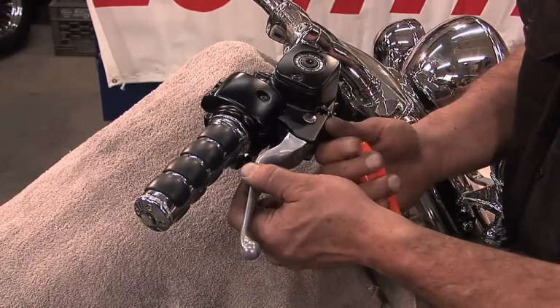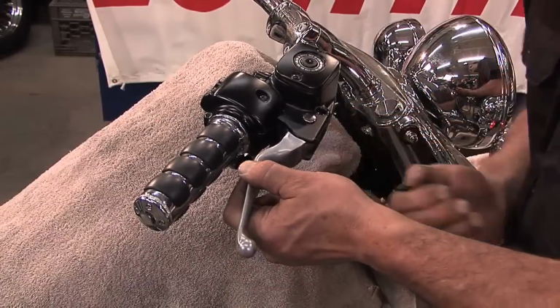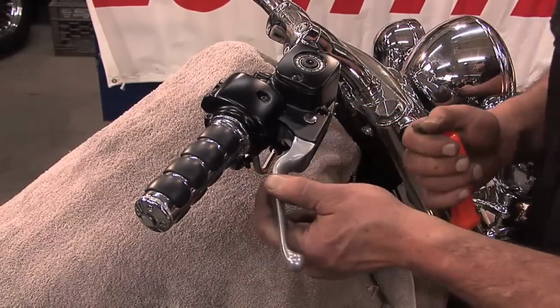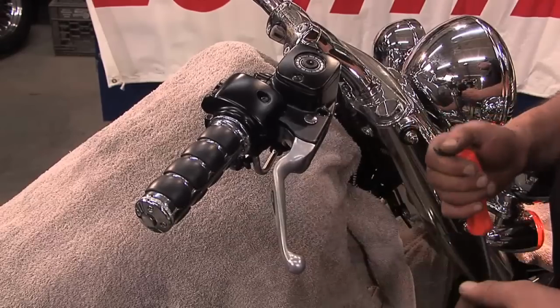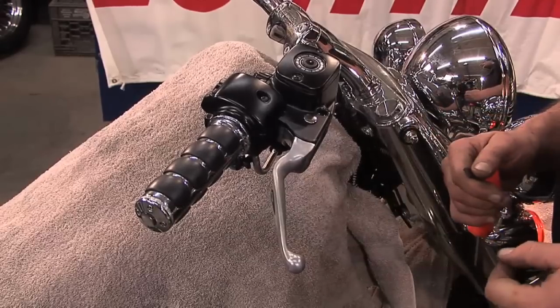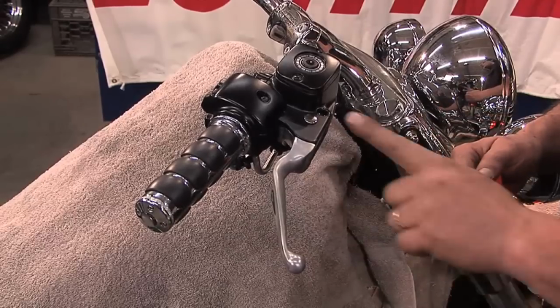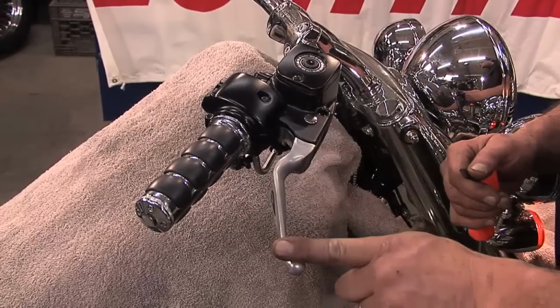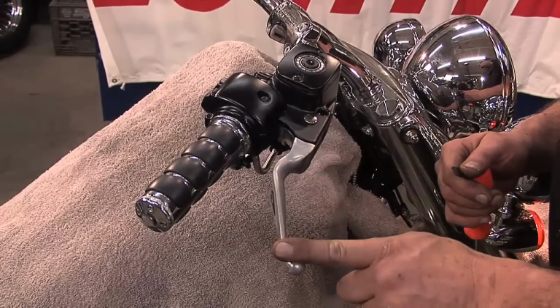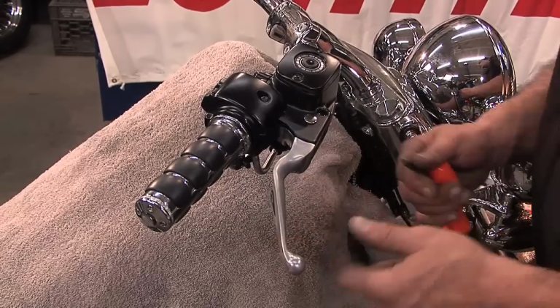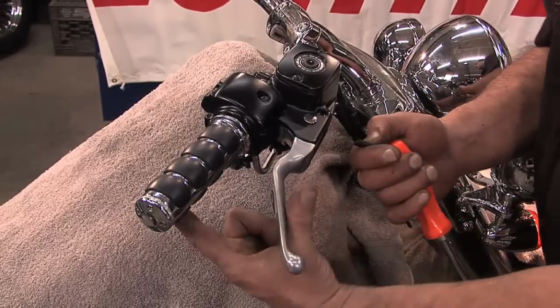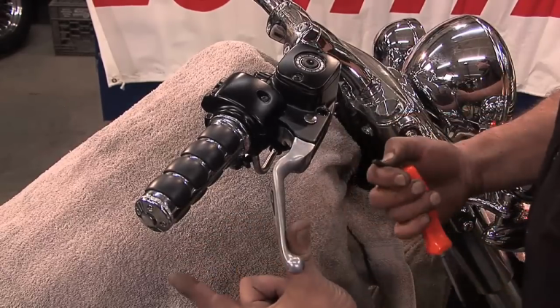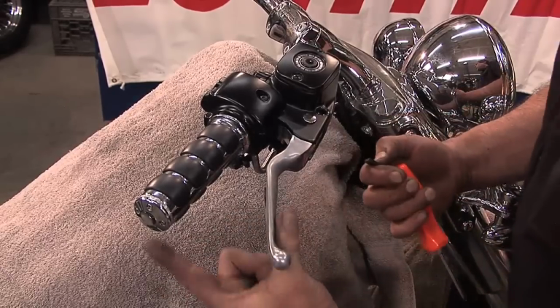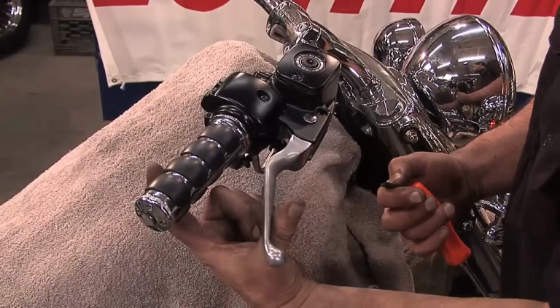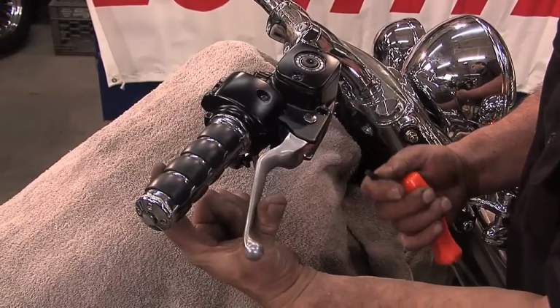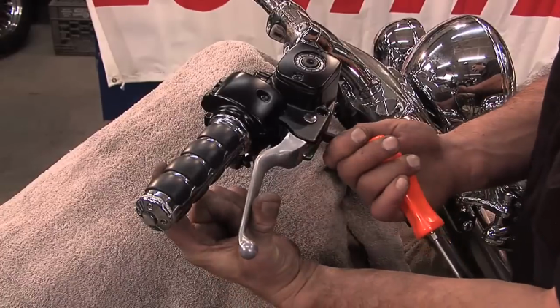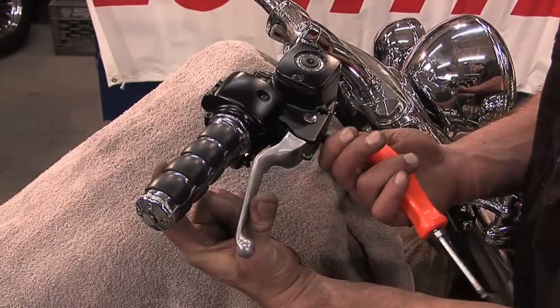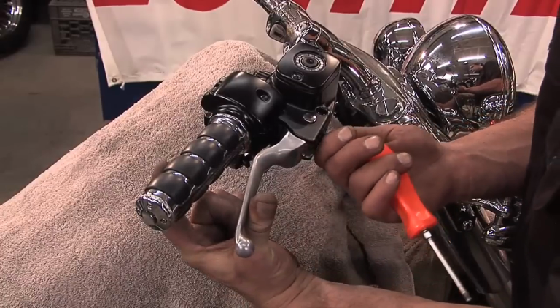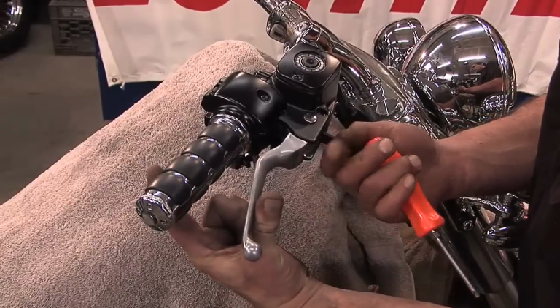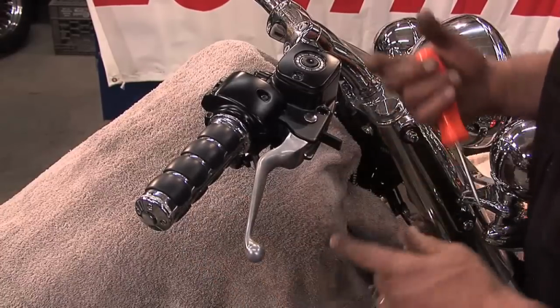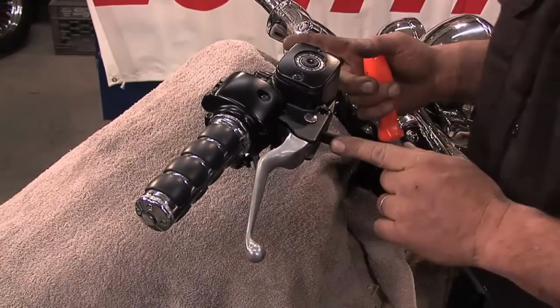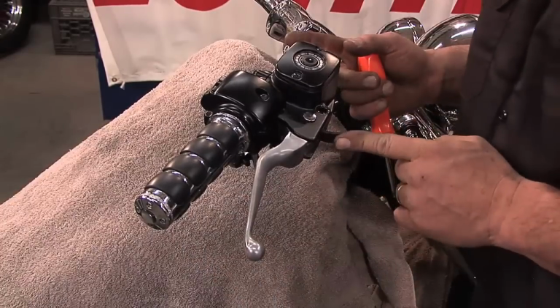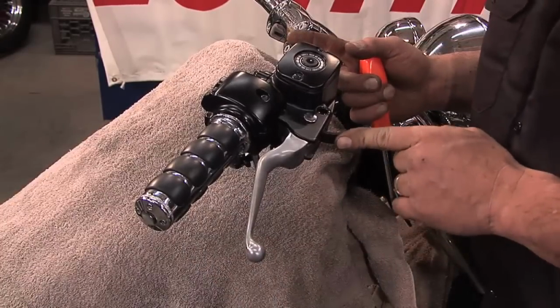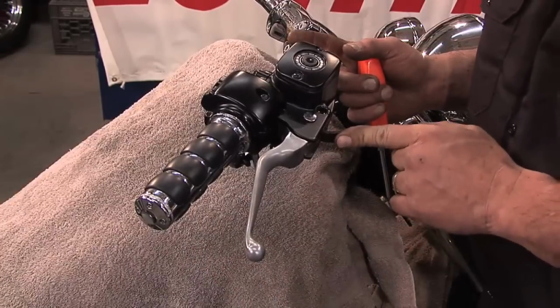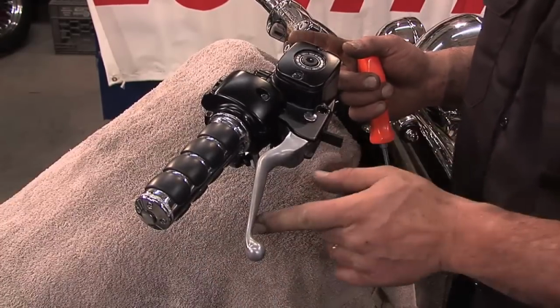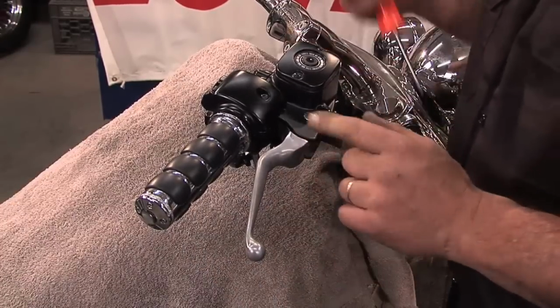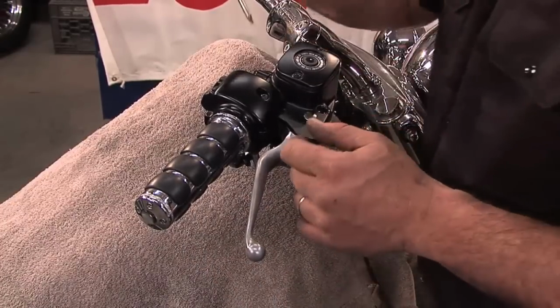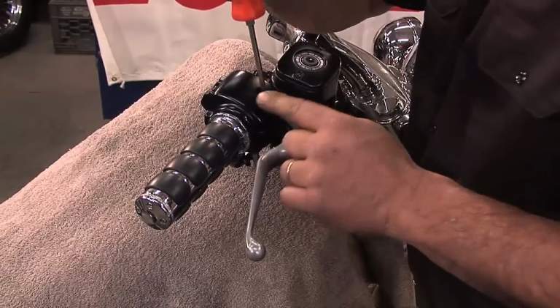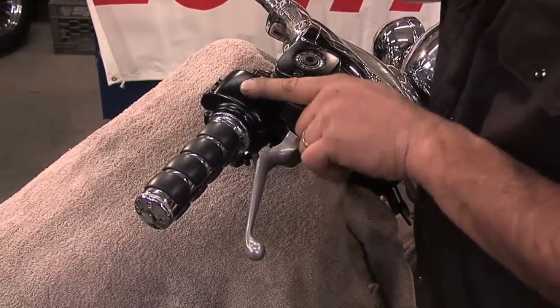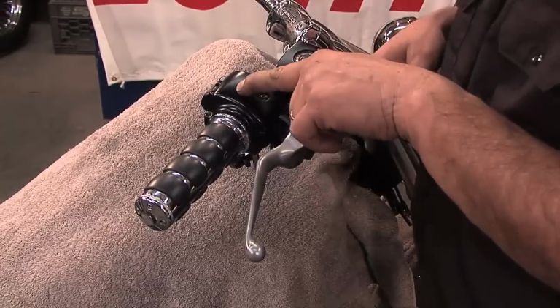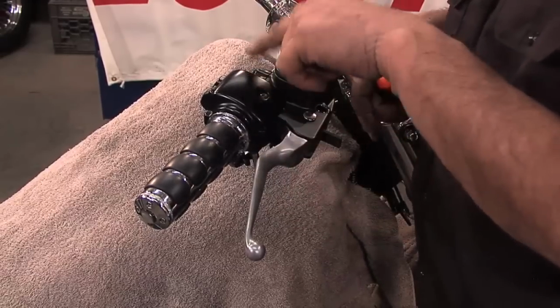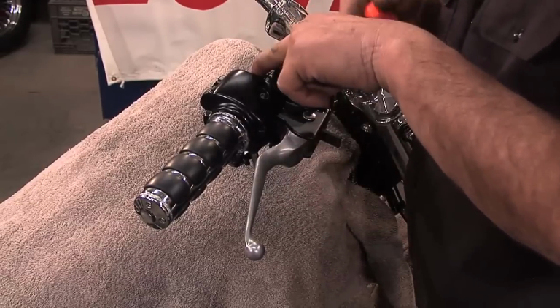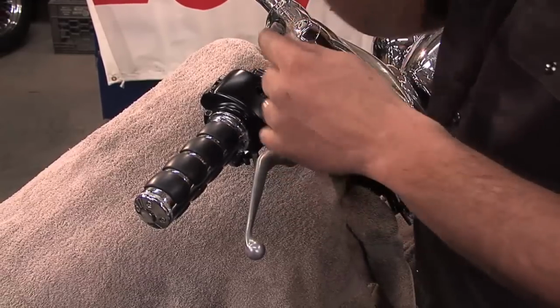When you're riding, the lever is normally all the way out. When you apply the brake, you draw the lever back towards the handlebar. That's what I'm simulating with this stopper when I assemble the switch housings with the handlebar clamp.